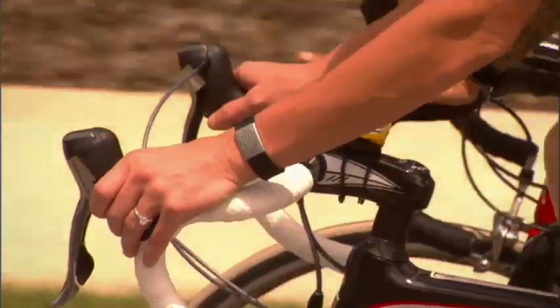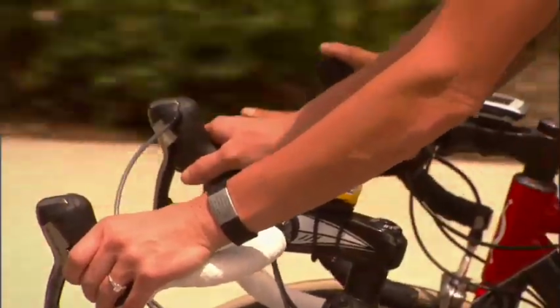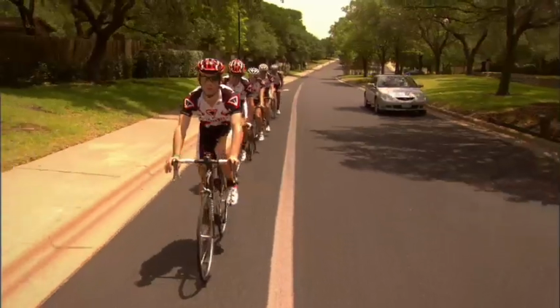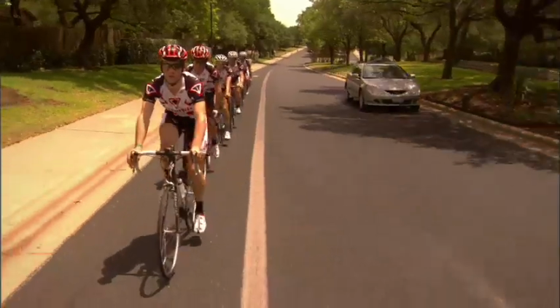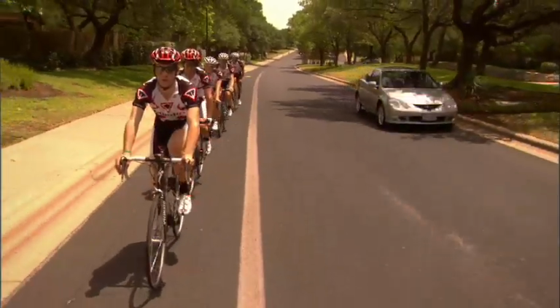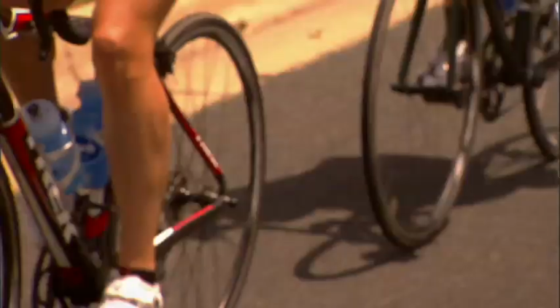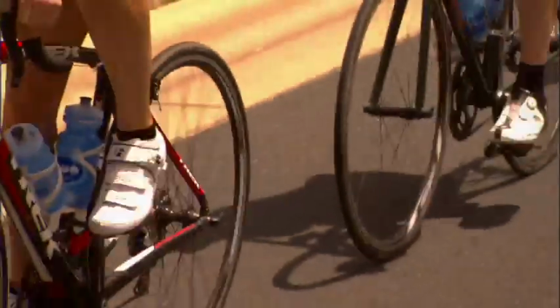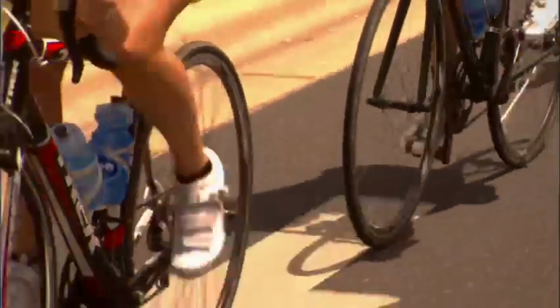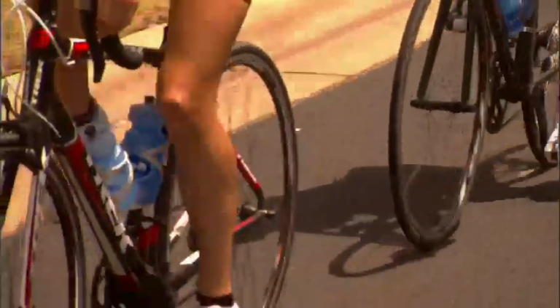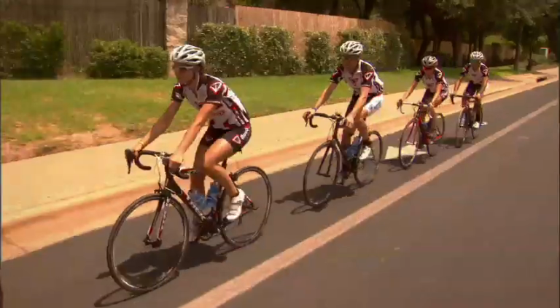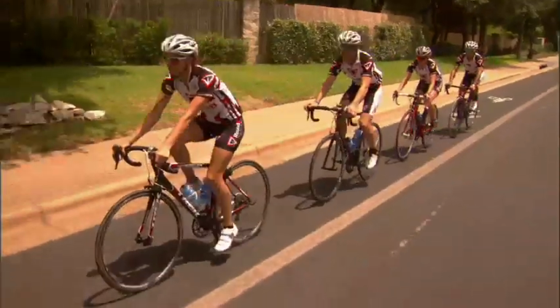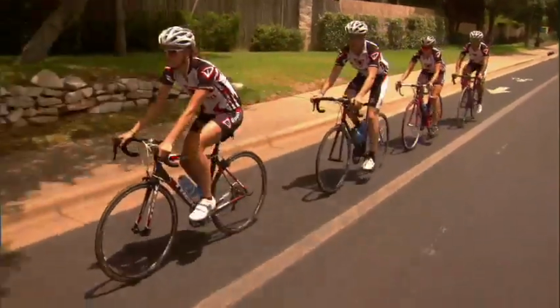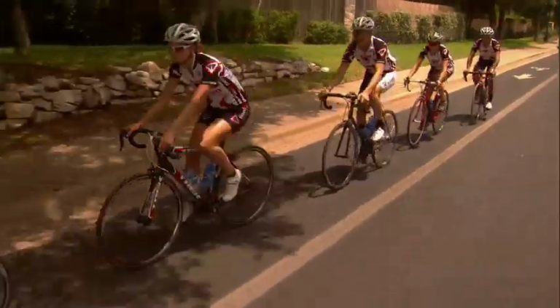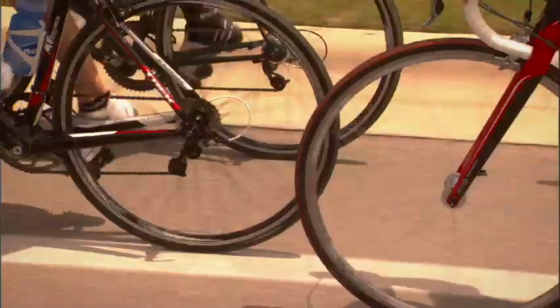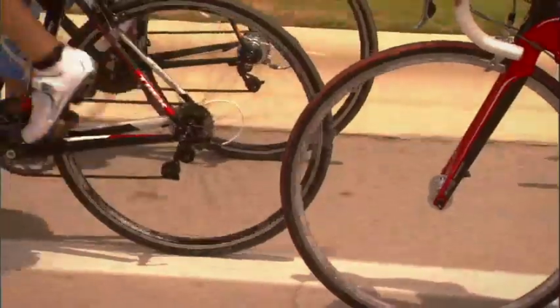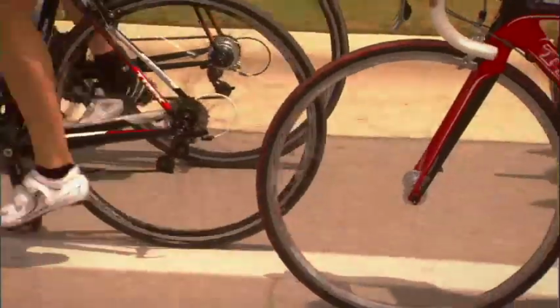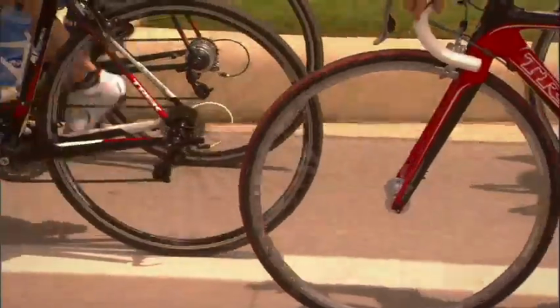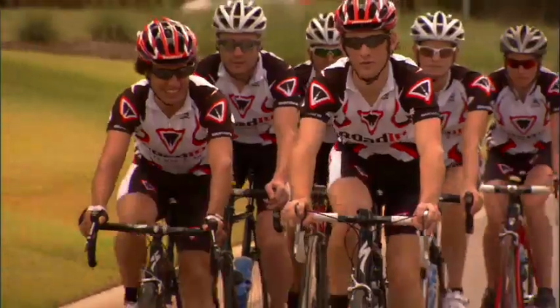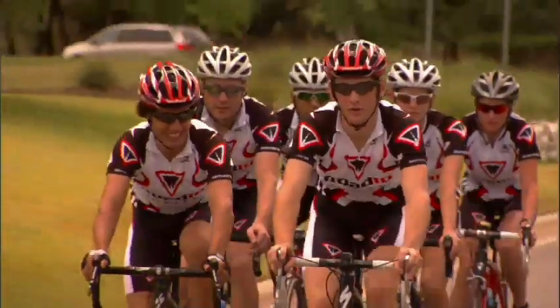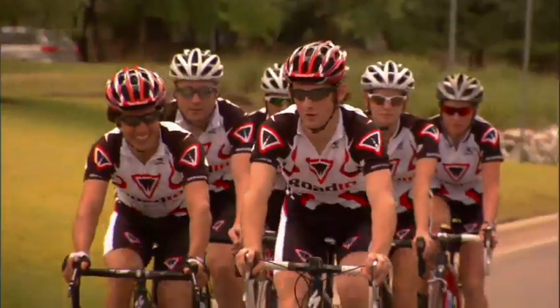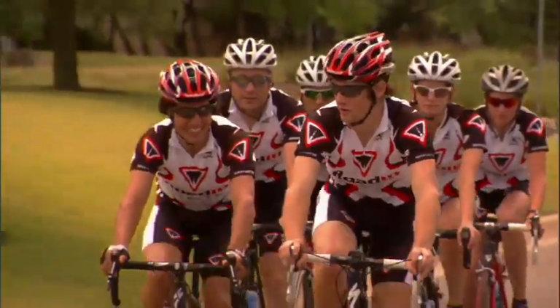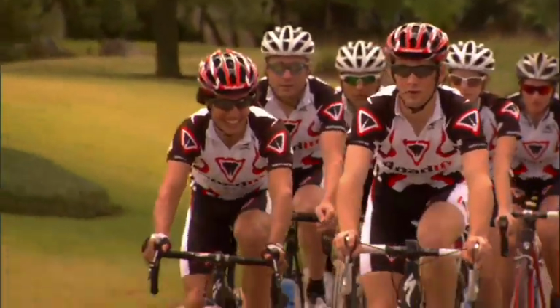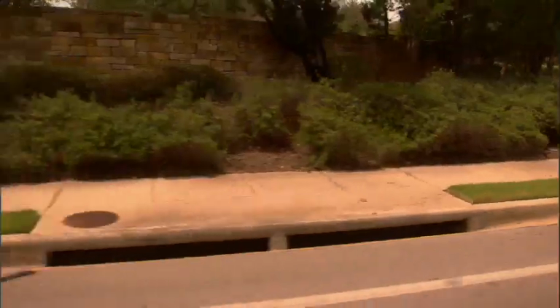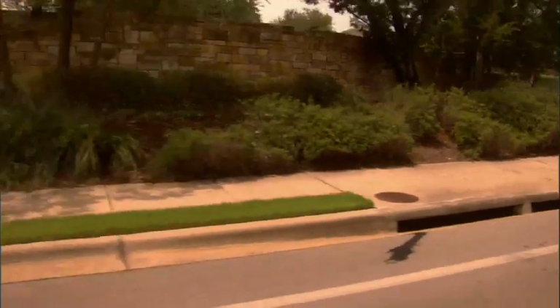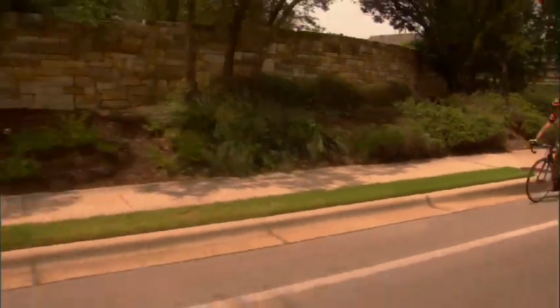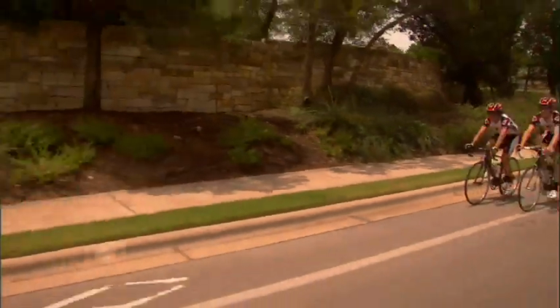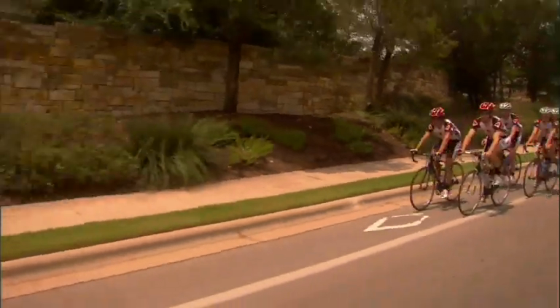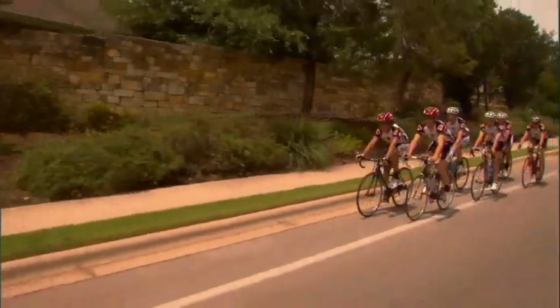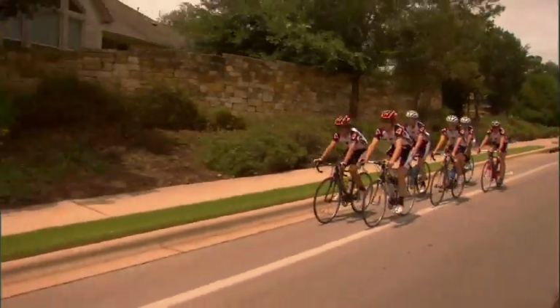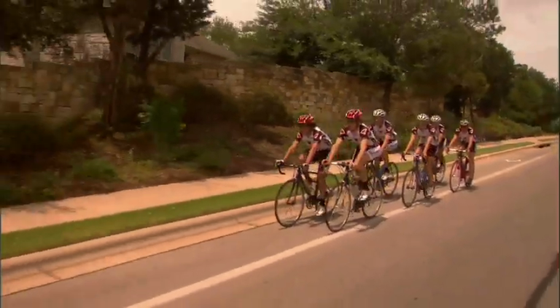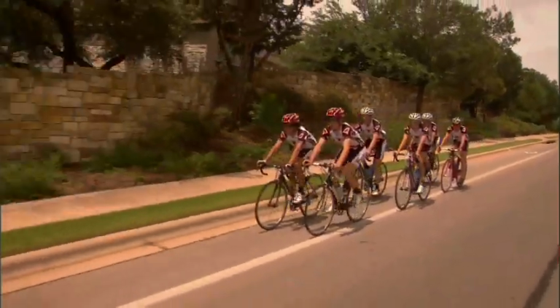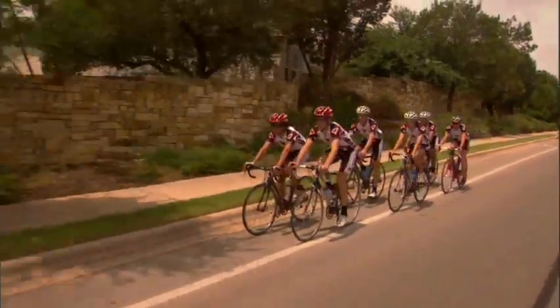Drafting is a skill that you too can learn. Start off by riding between six inches to one foot behind the rider in front of you. Be sure not to overlap wheels and ride as close as you first feel comfortable. Learning to ride close to another rider's wheel is a matter of experience and takes practice.